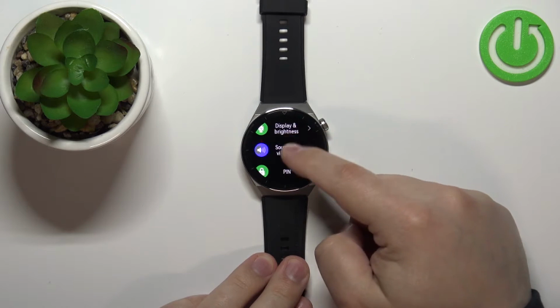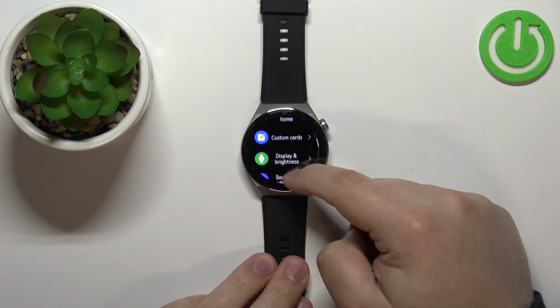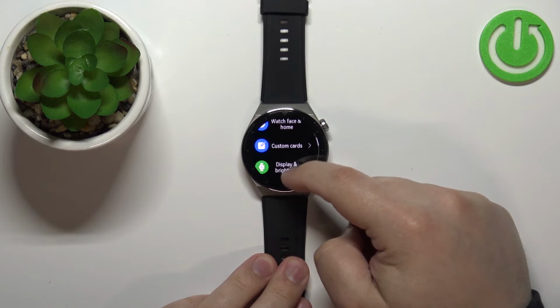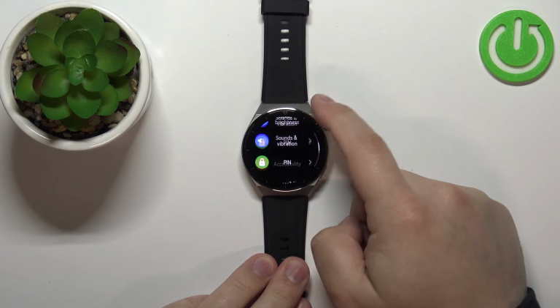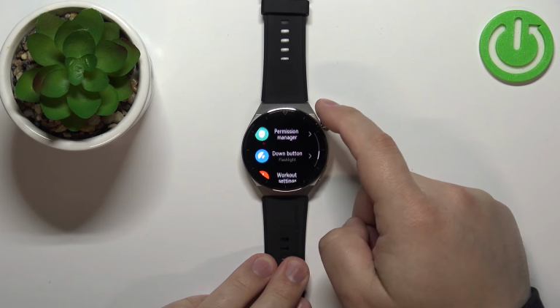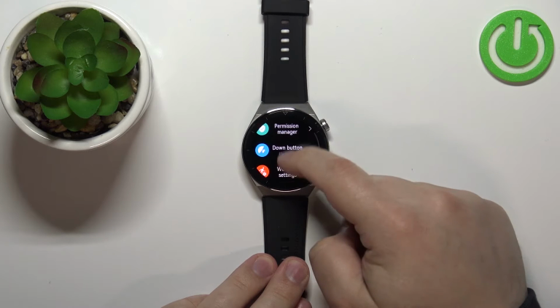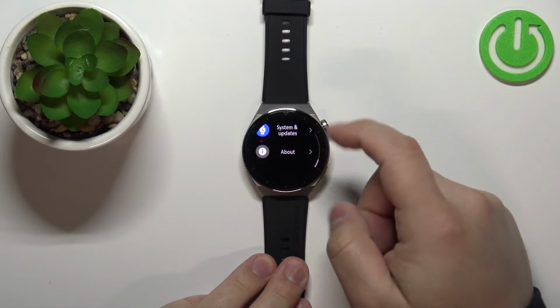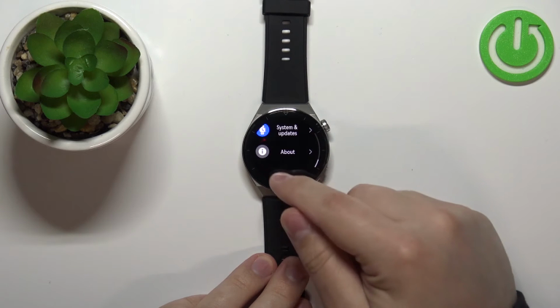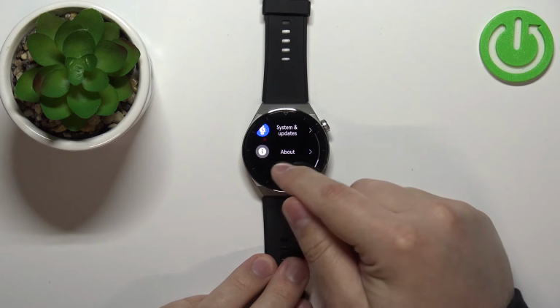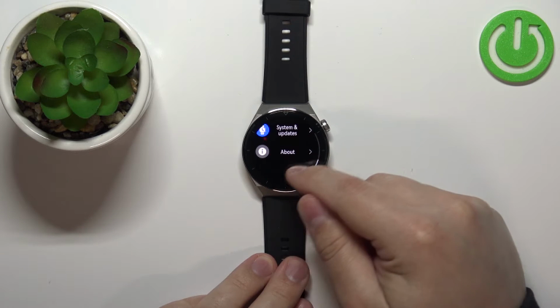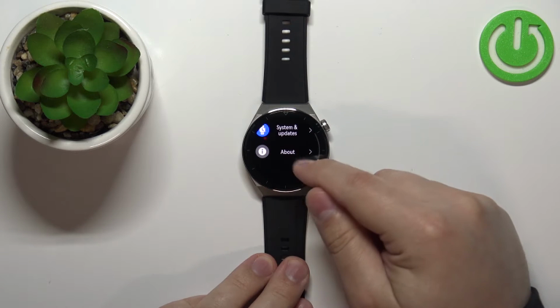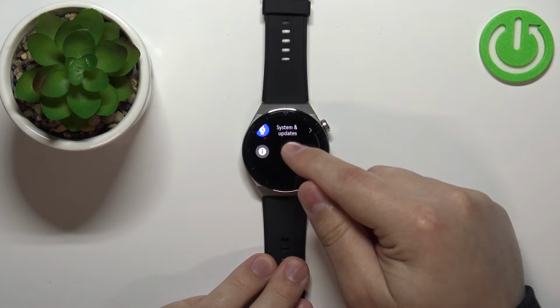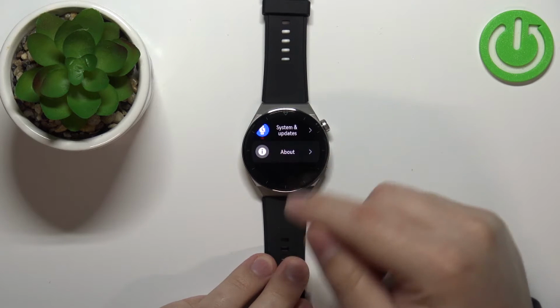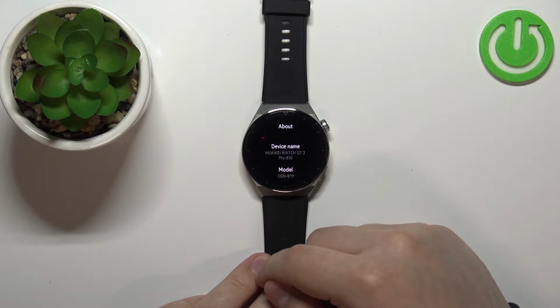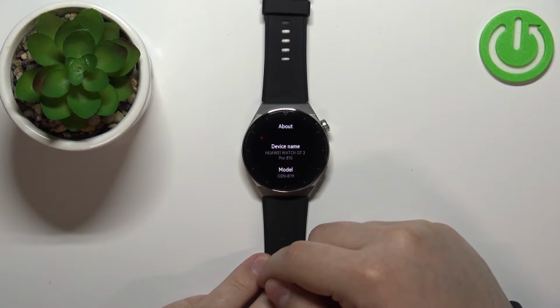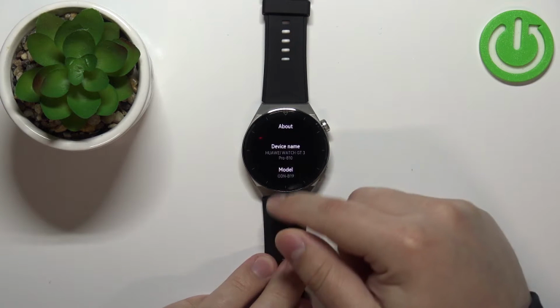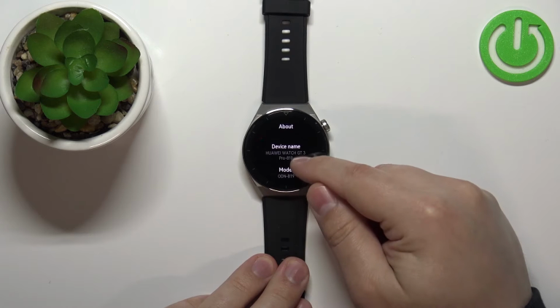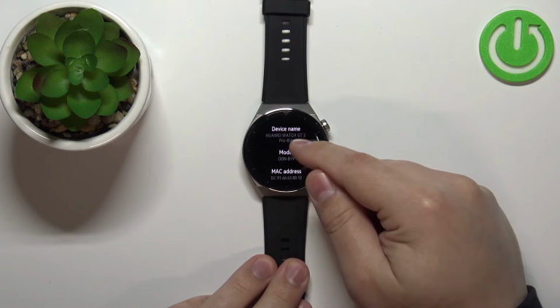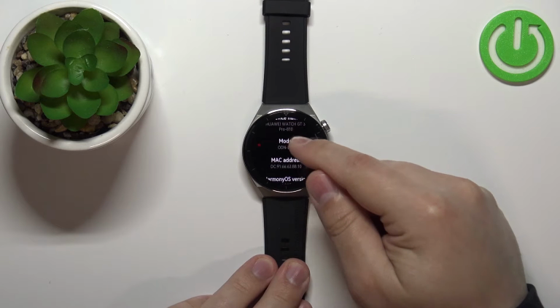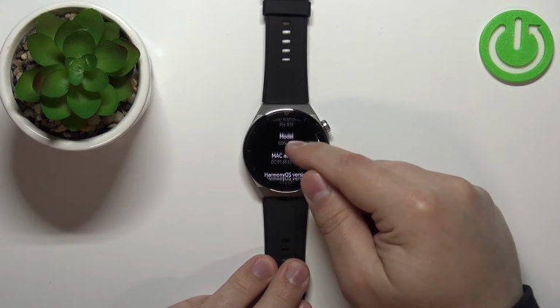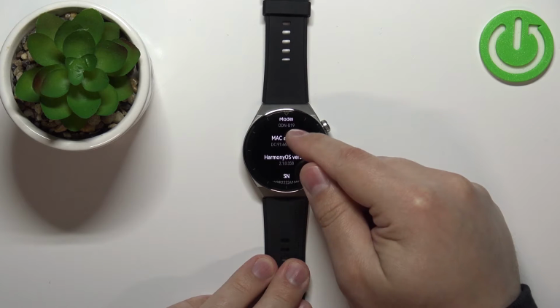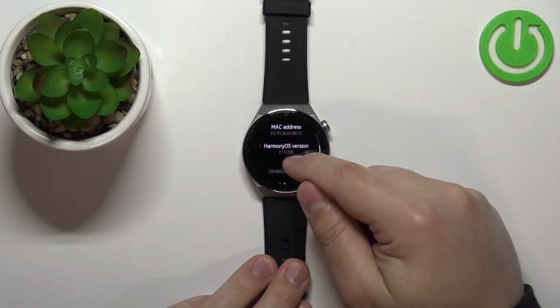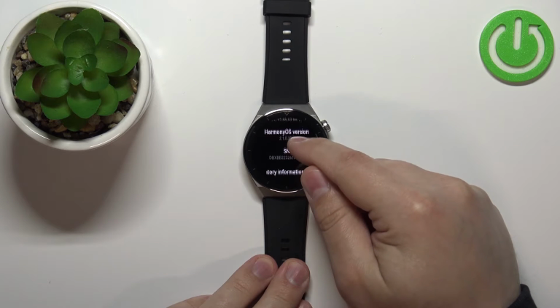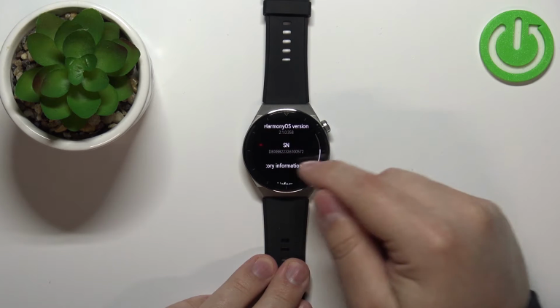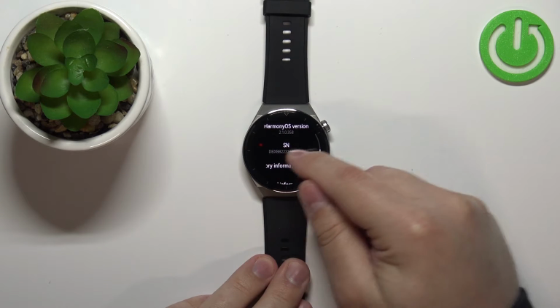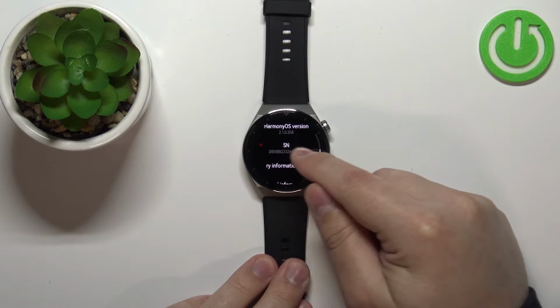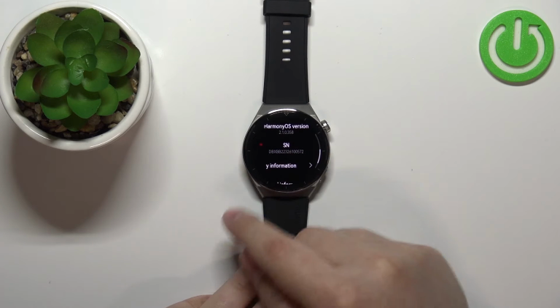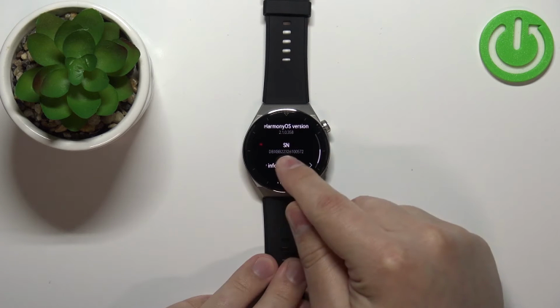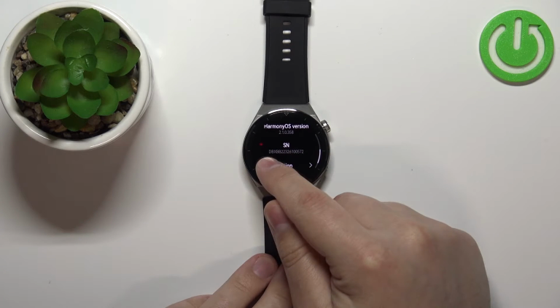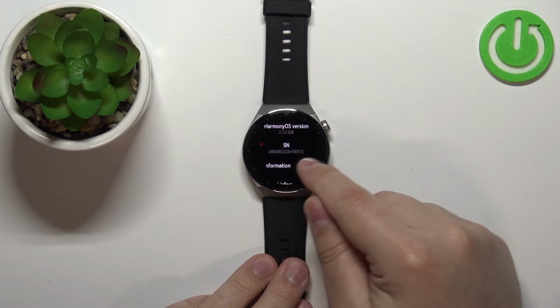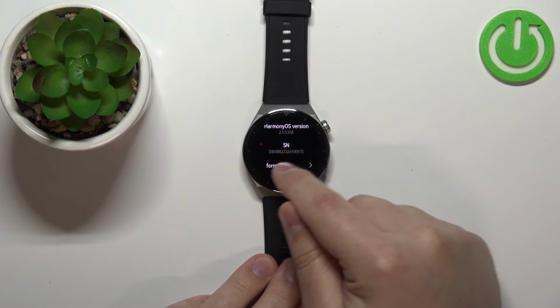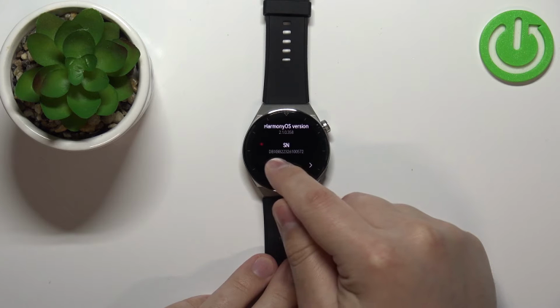Once in settings, scroll all the way down, find the option called 'About,' and tap on it. Here, scroll down until you find the option called 'SN' — this is the serial number of the watch.